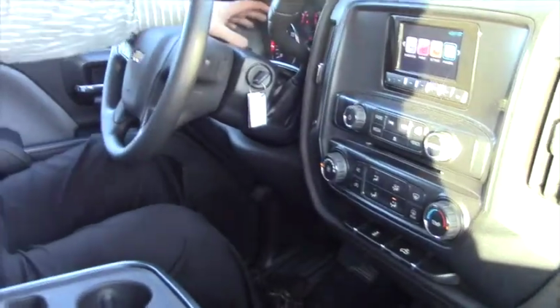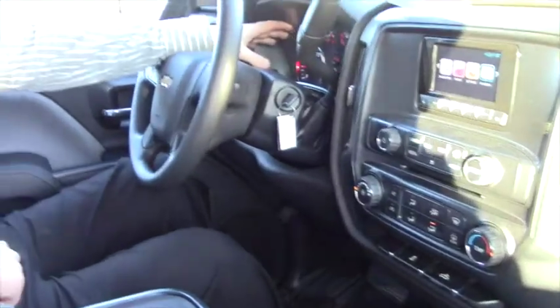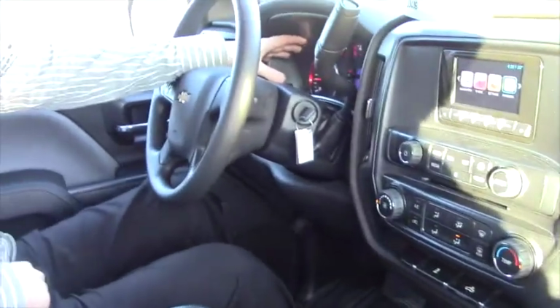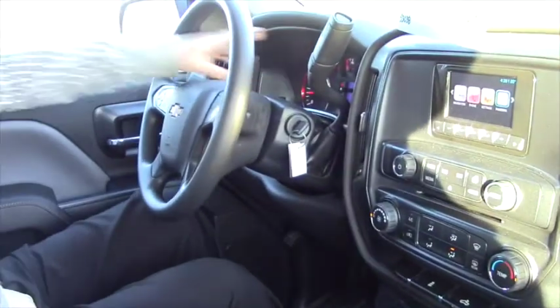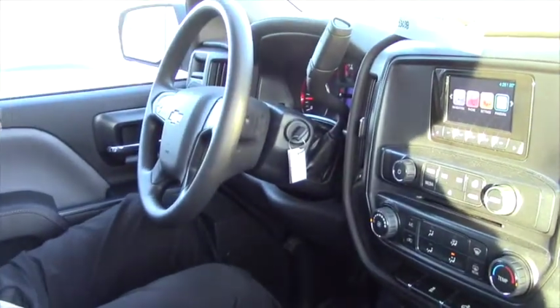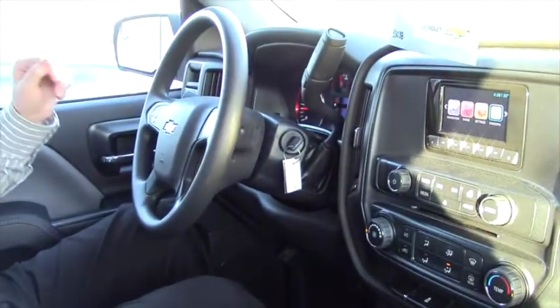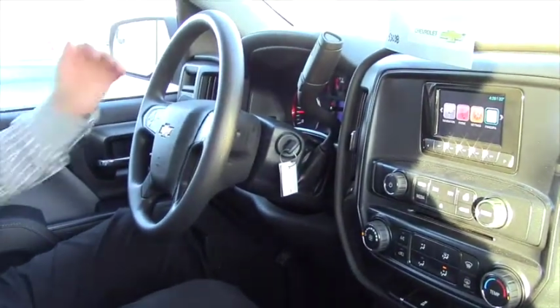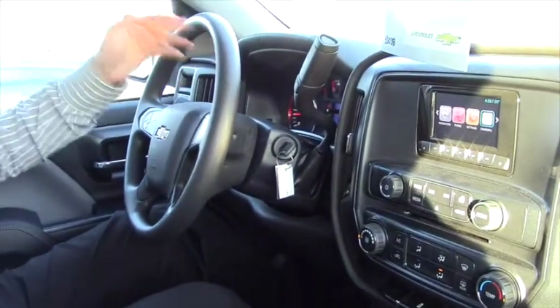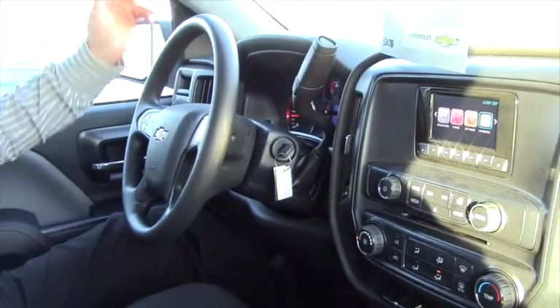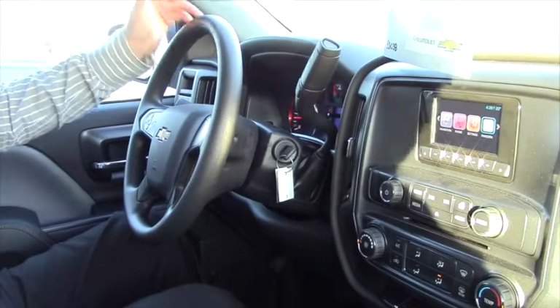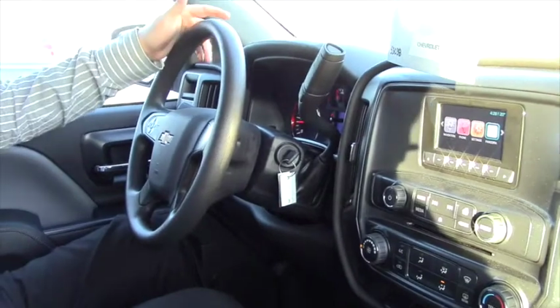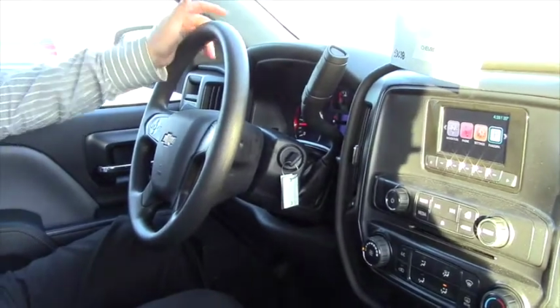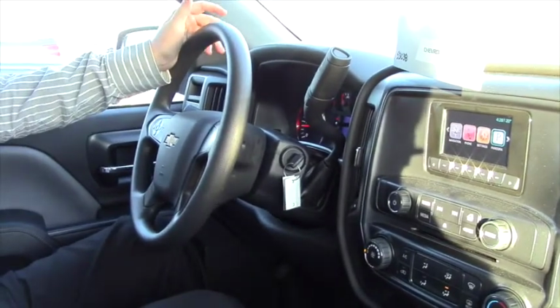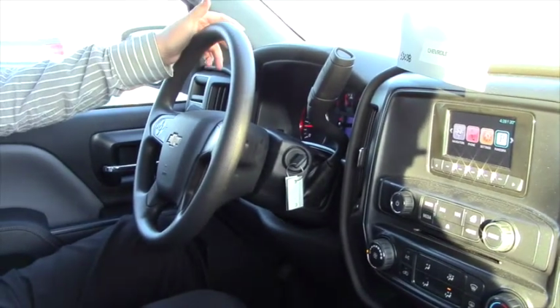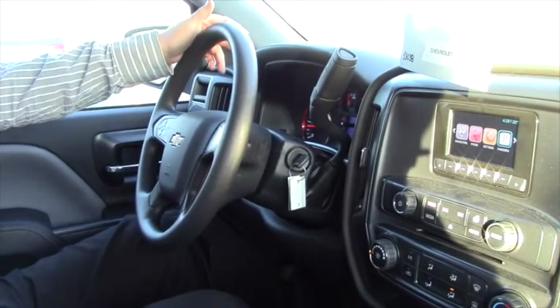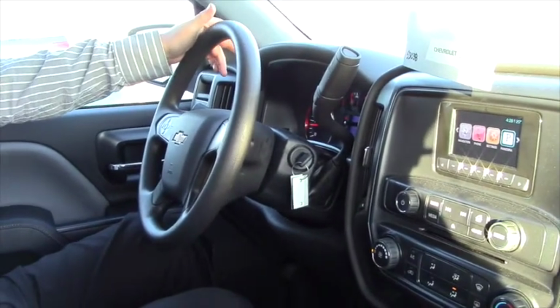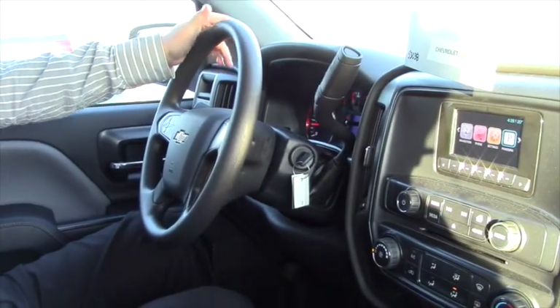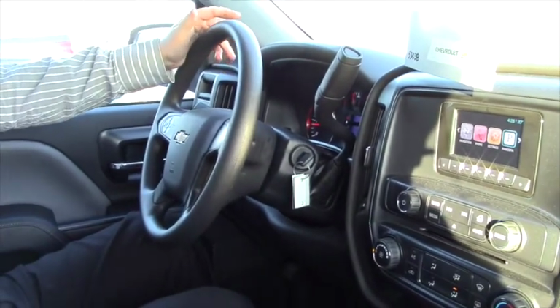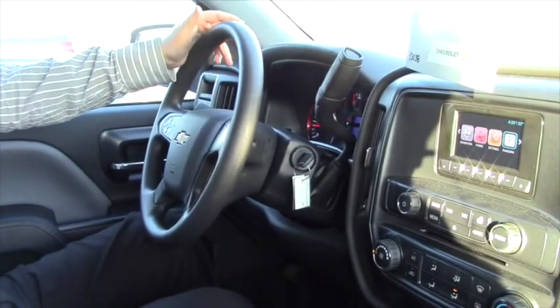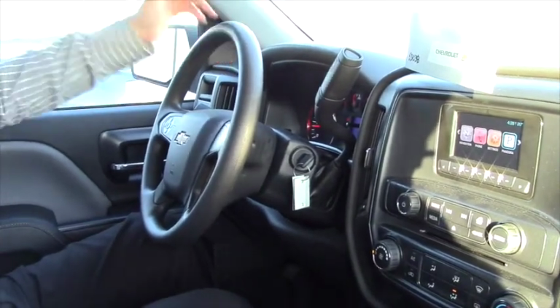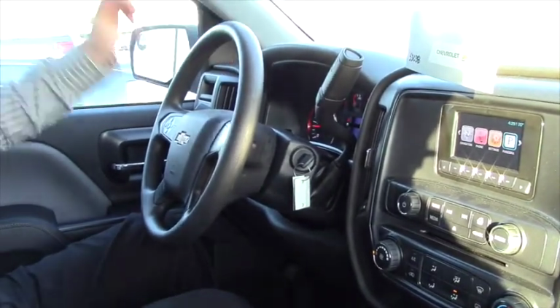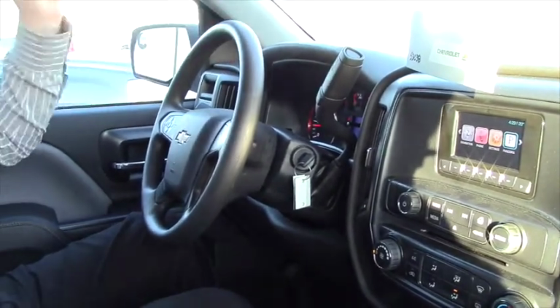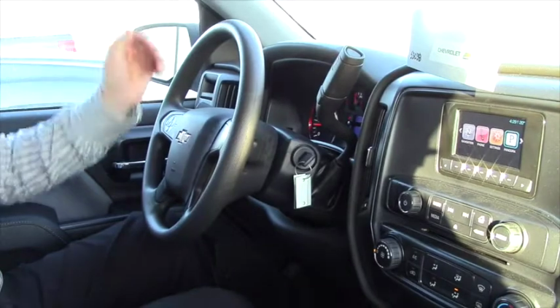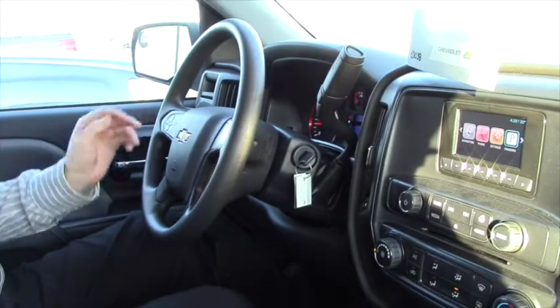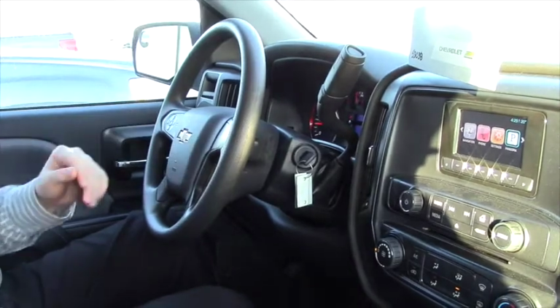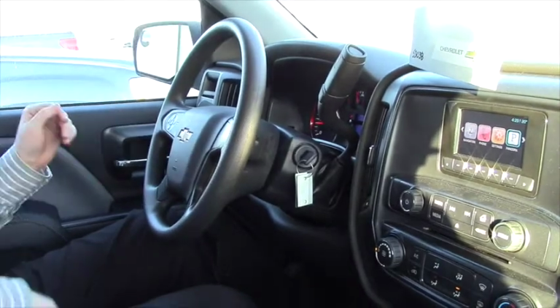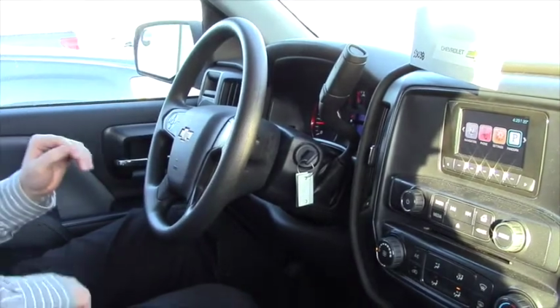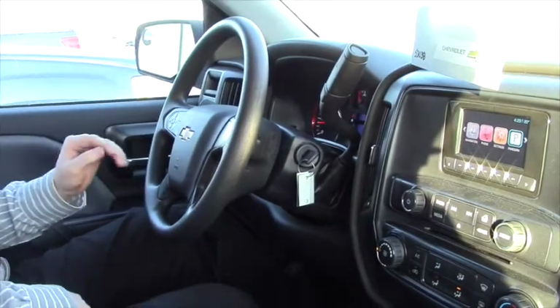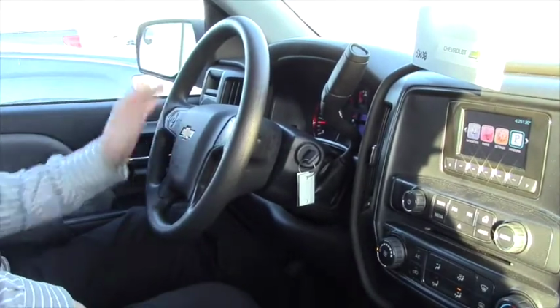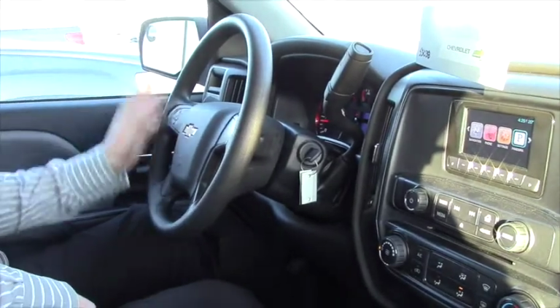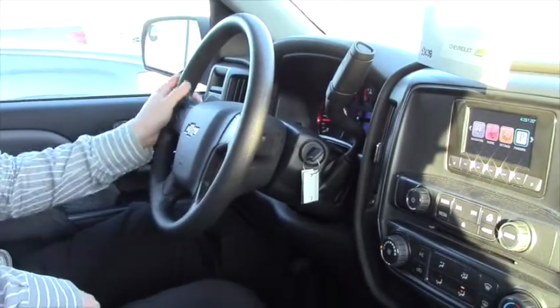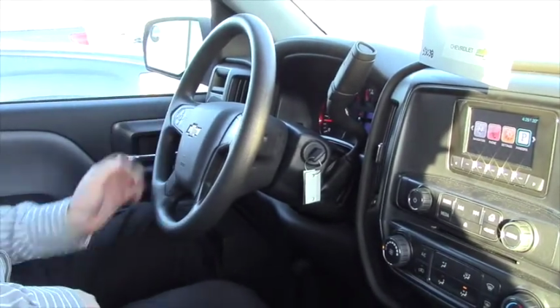Up front we have the normal instrument cluster: oil gauge, gas gauge, temperature gauge, battery gauge, odometer, tachometer, speedometer — the whole standard setup.